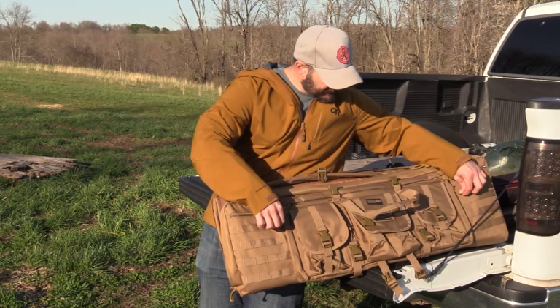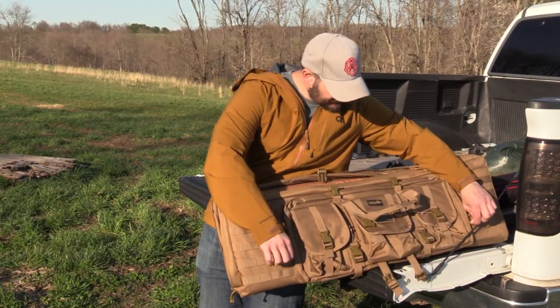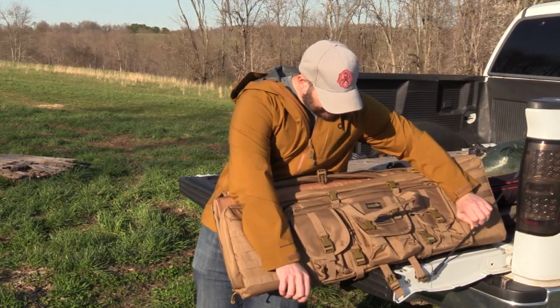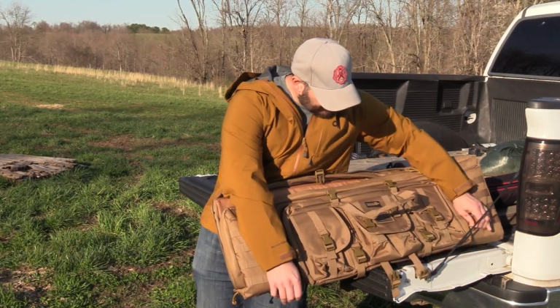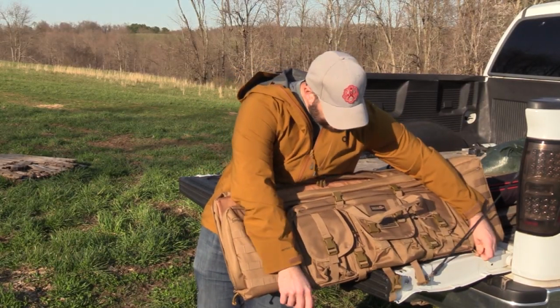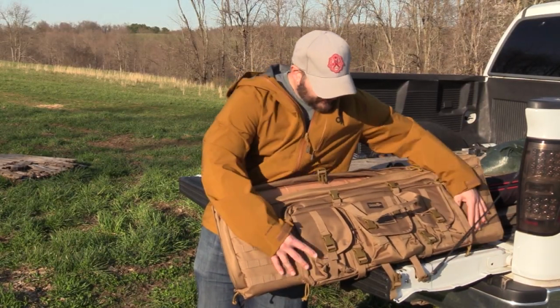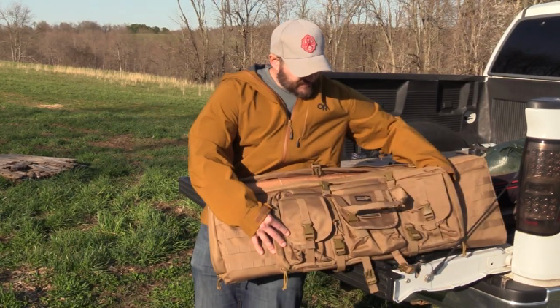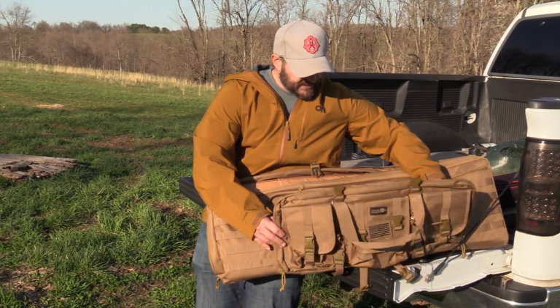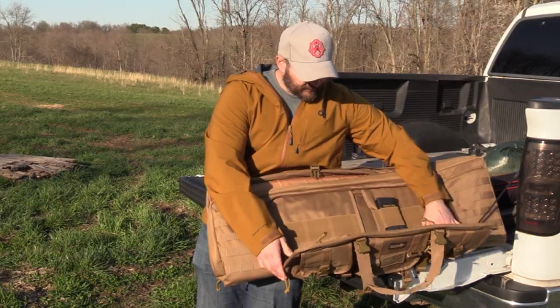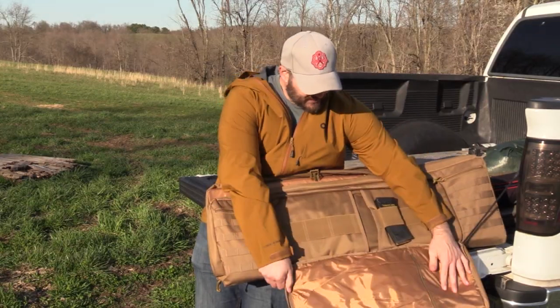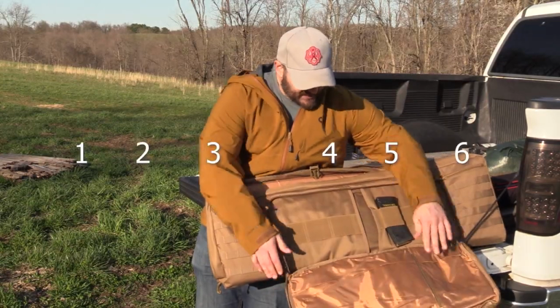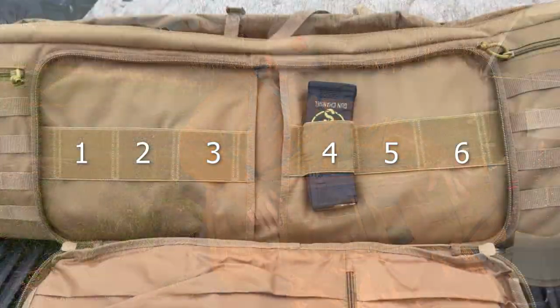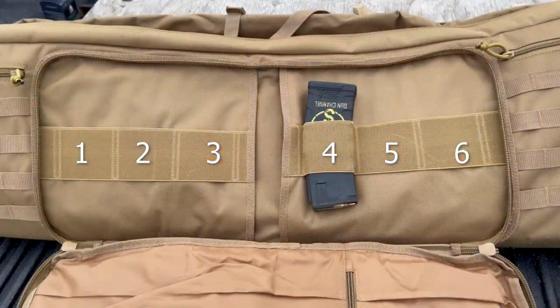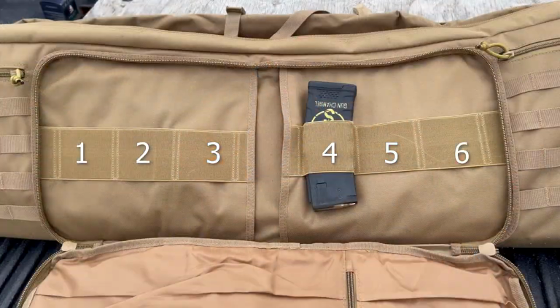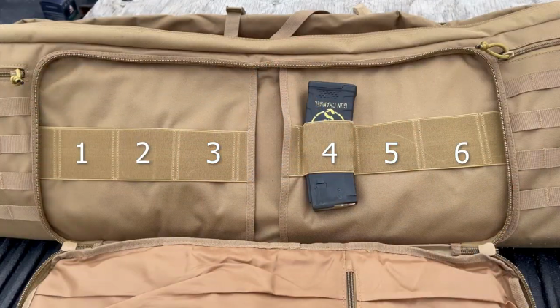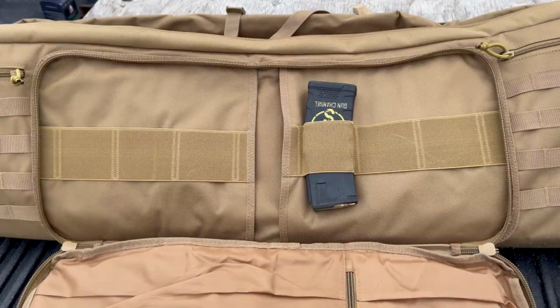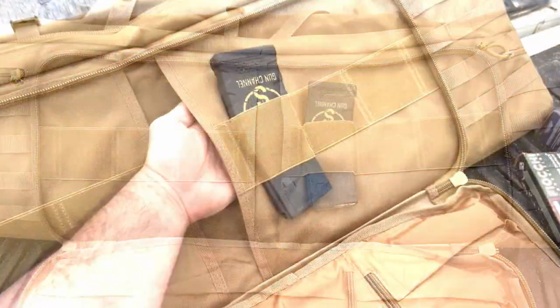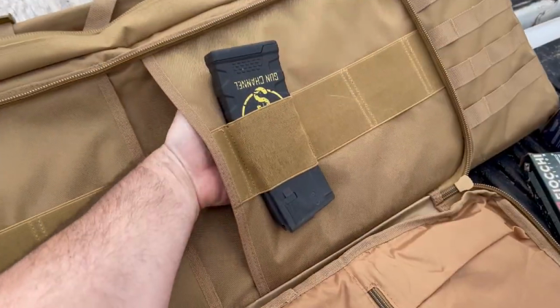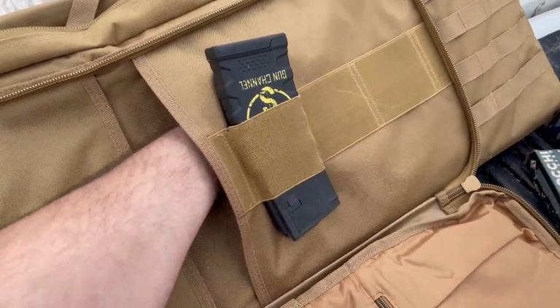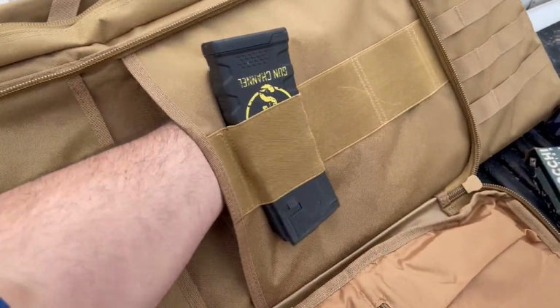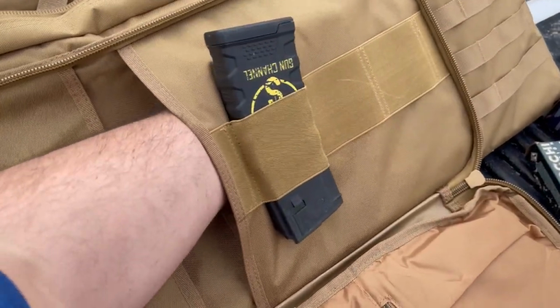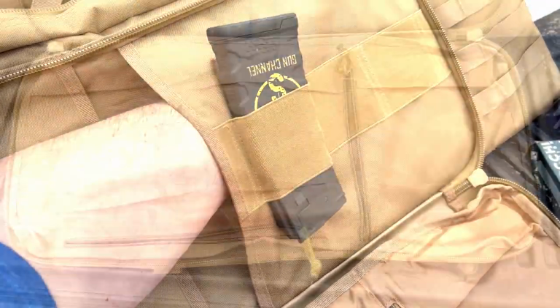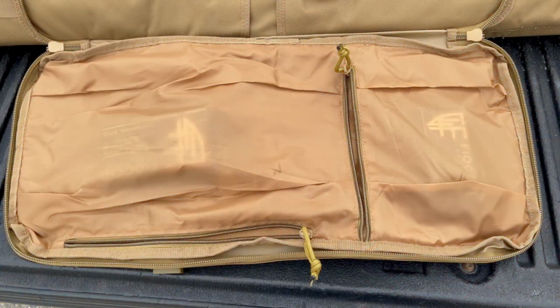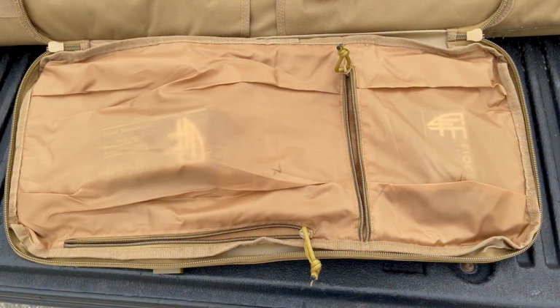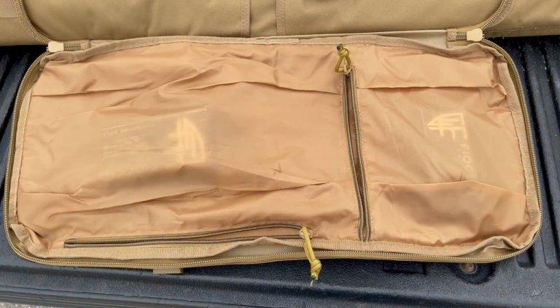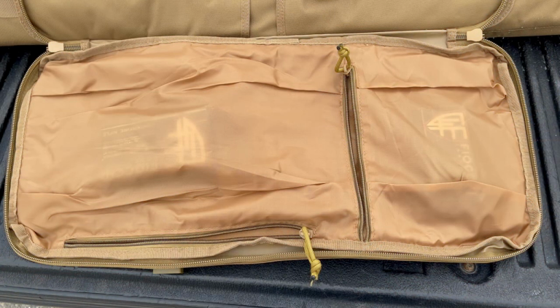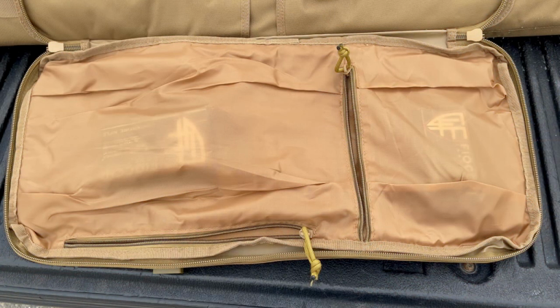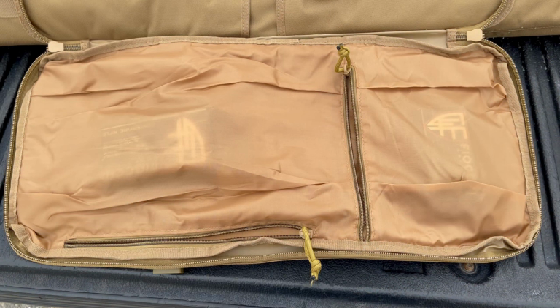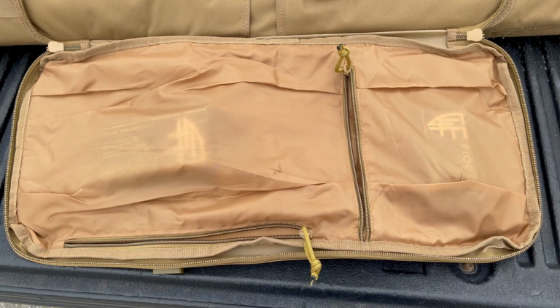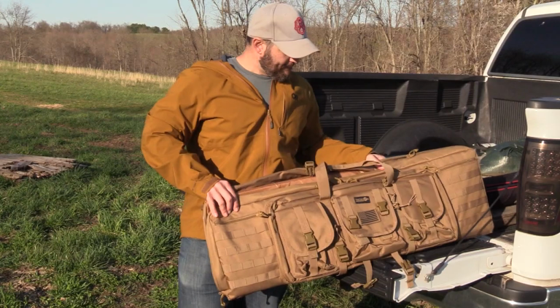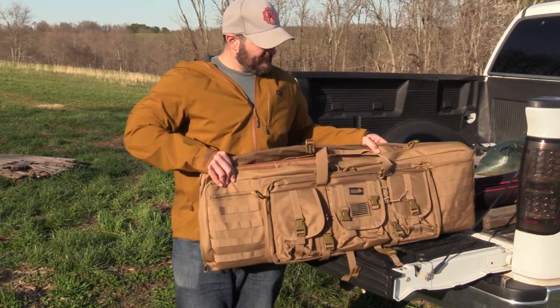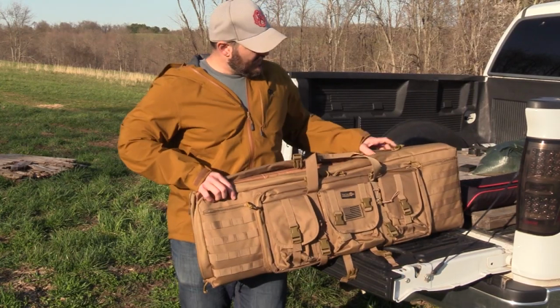This whole section of pouches is mounted on top of a zipper pocket. Run these two zippers and it folds down to reveal elastic magazine closures on one side, and on the other side we have two pouches — one small one and one large one.